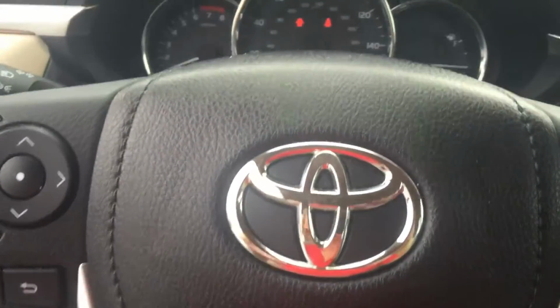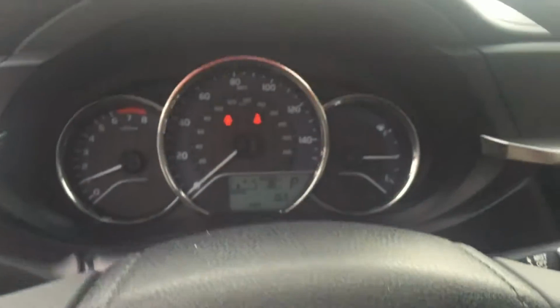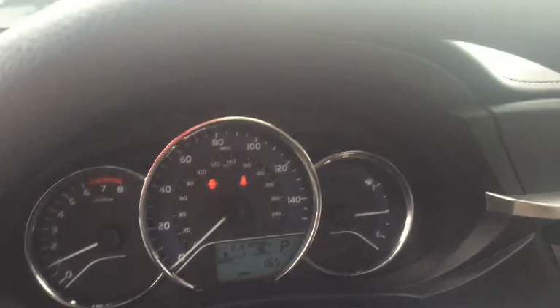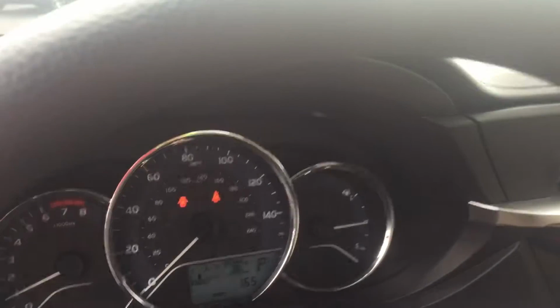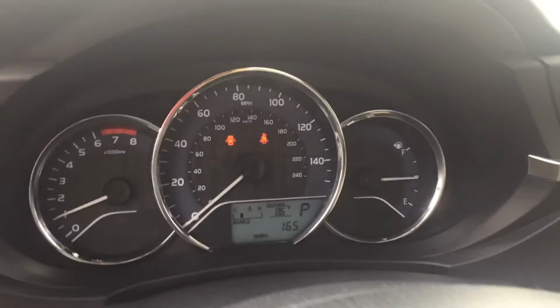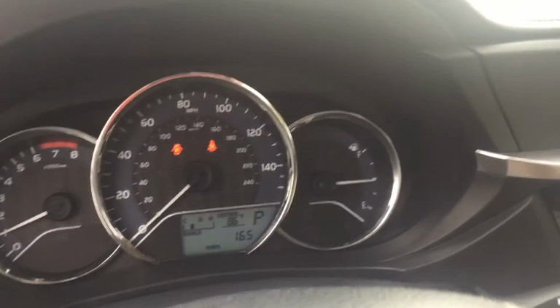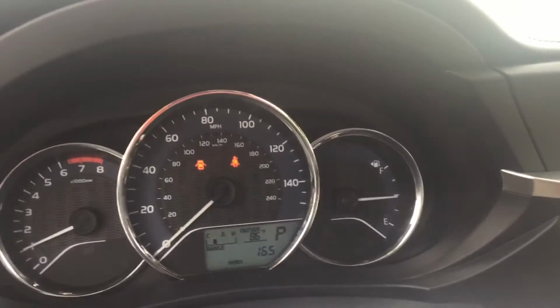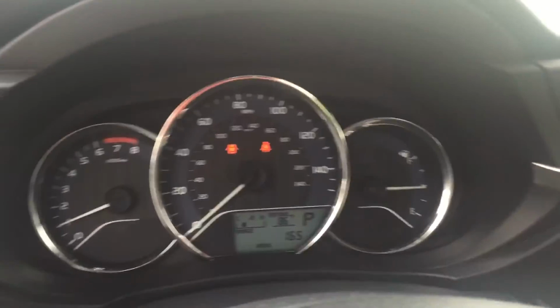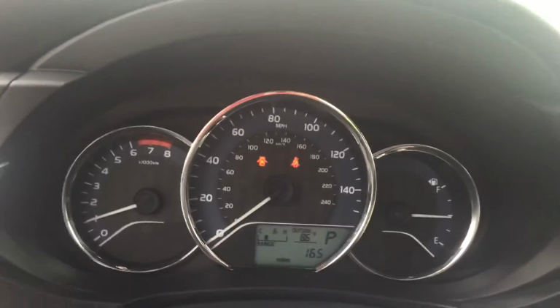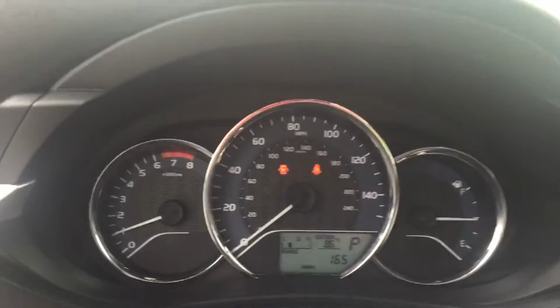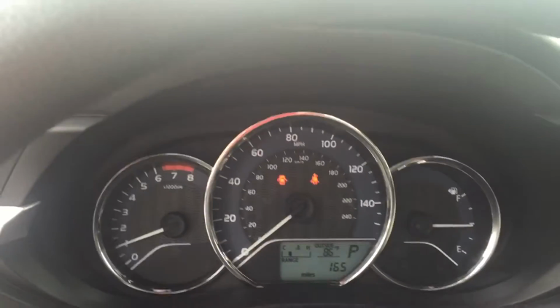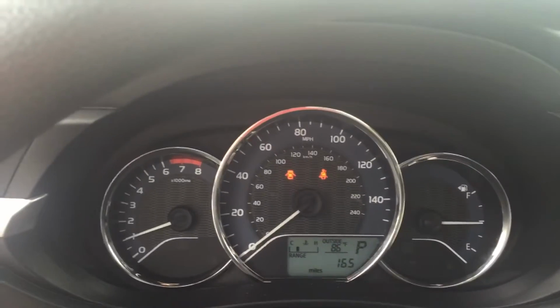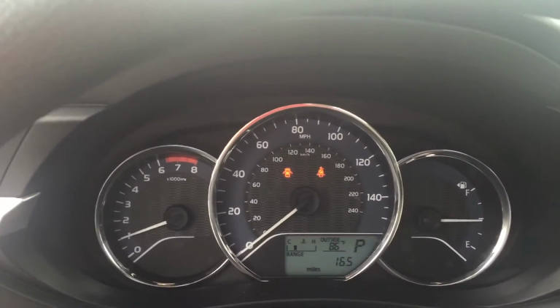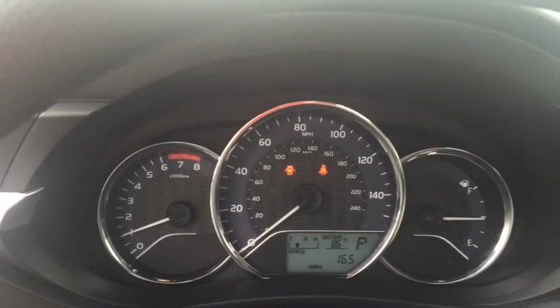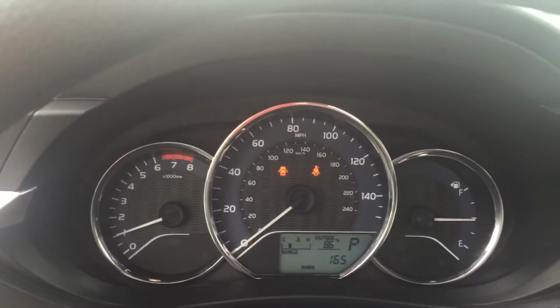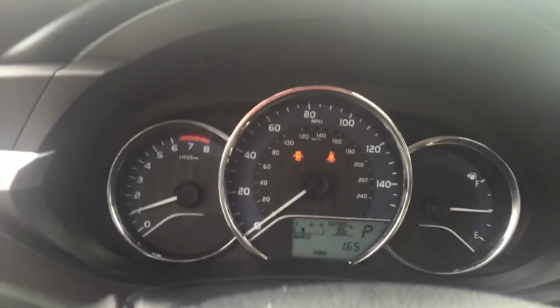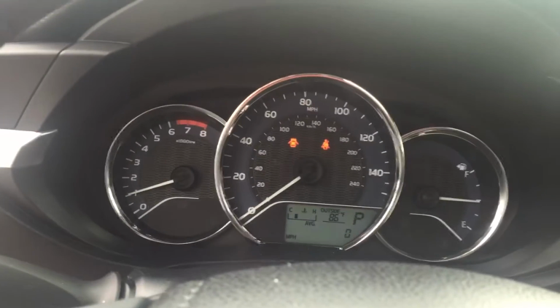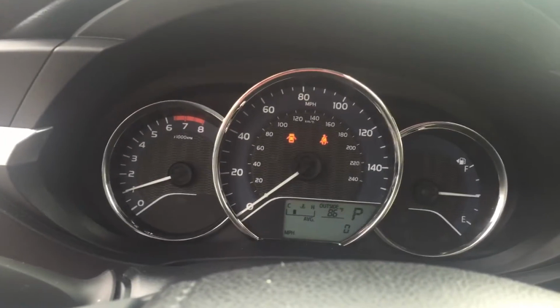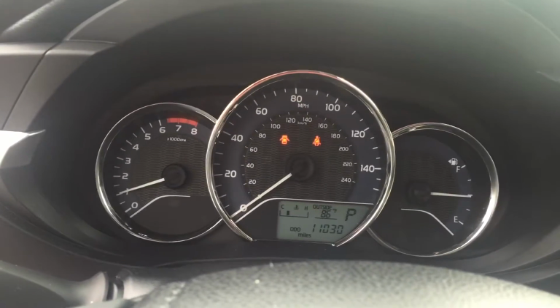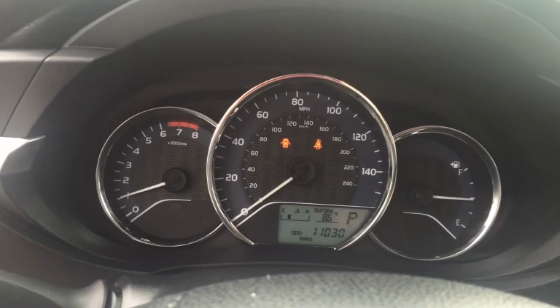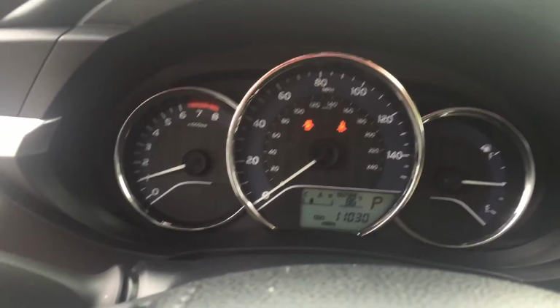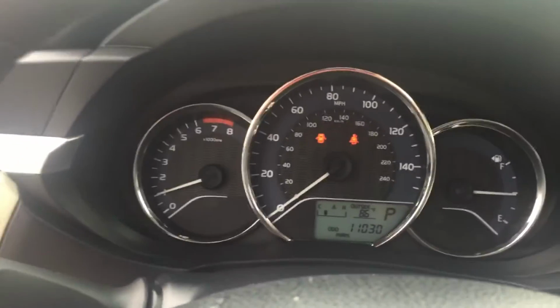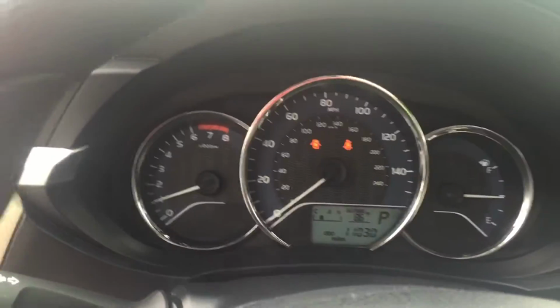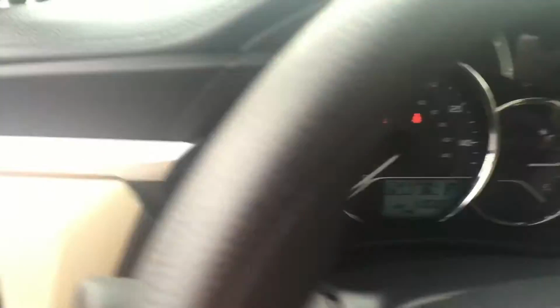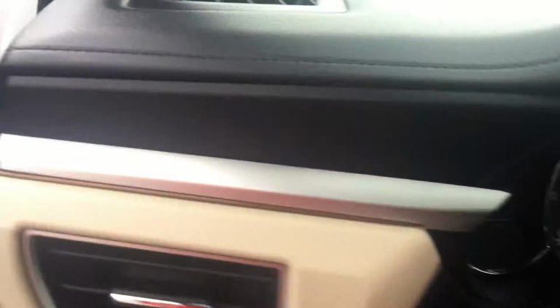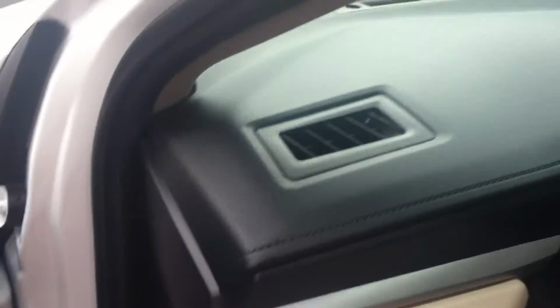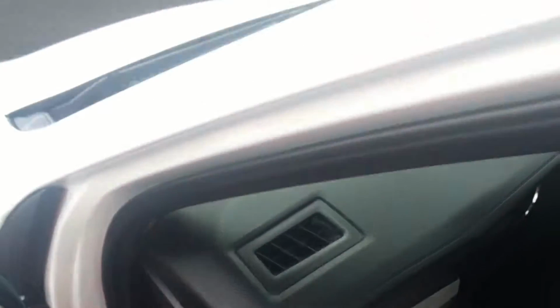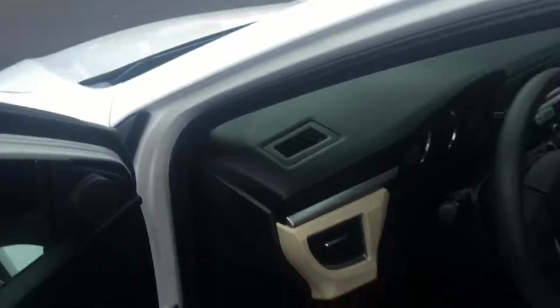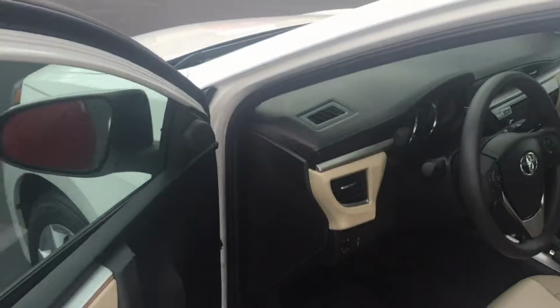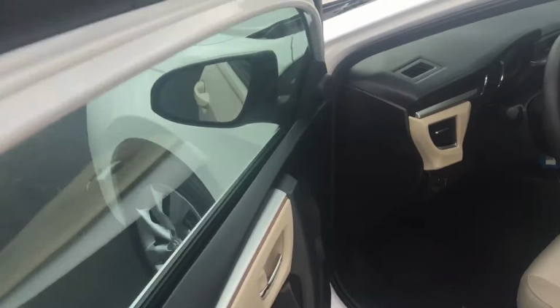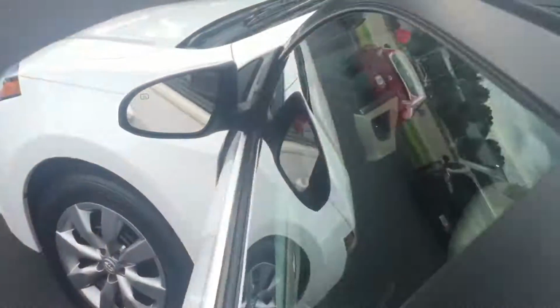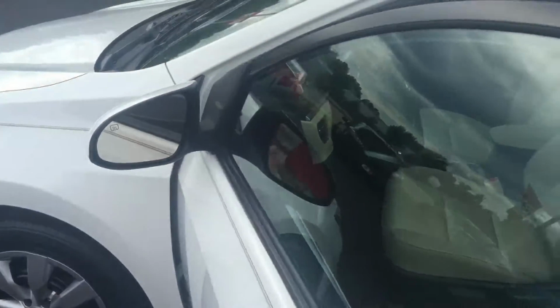This vehicle has just under 11,030 miles on it. We have several other Corollas available as well depending on colors.